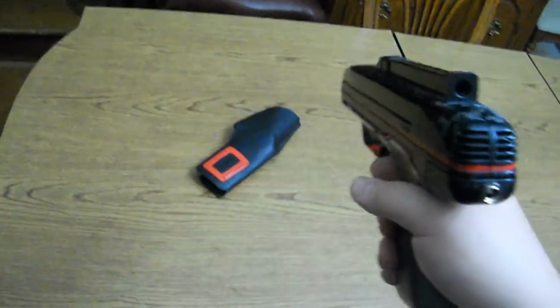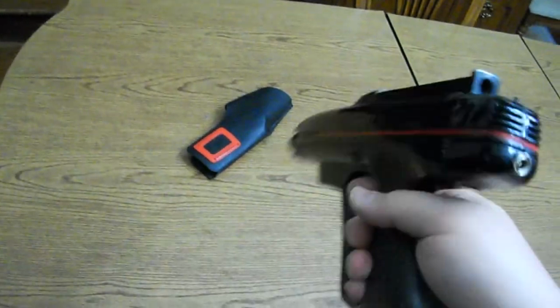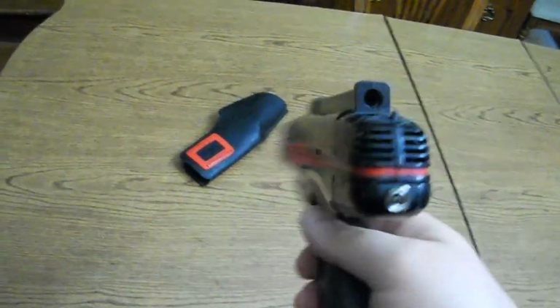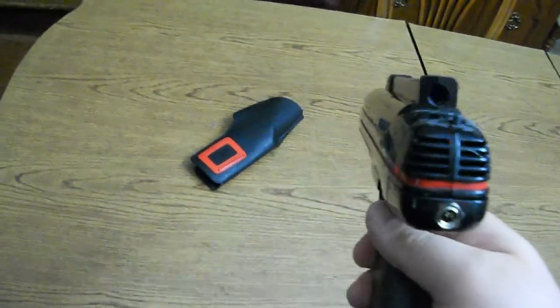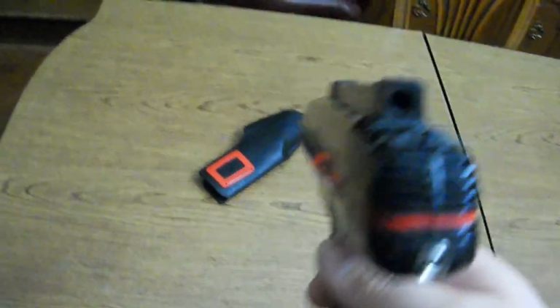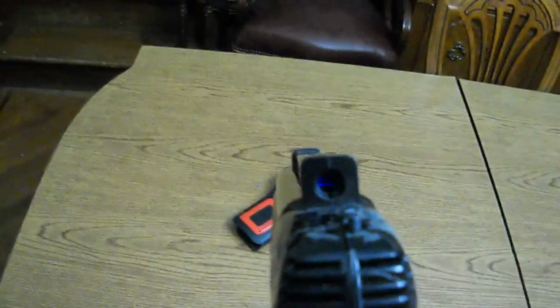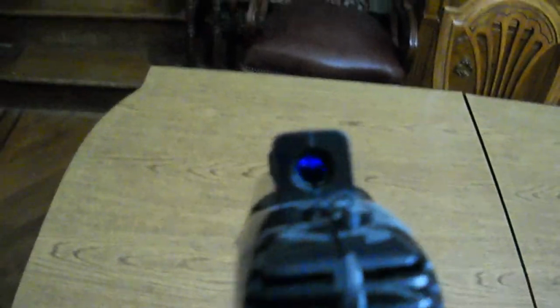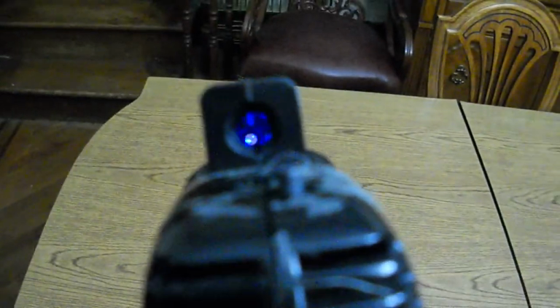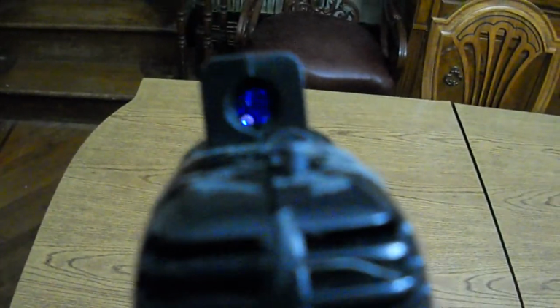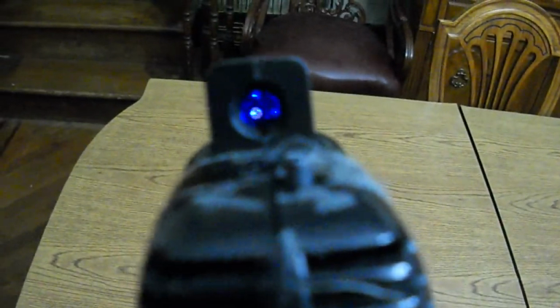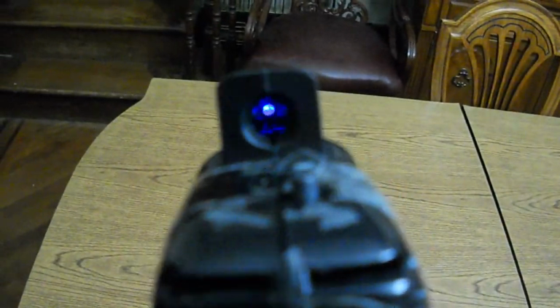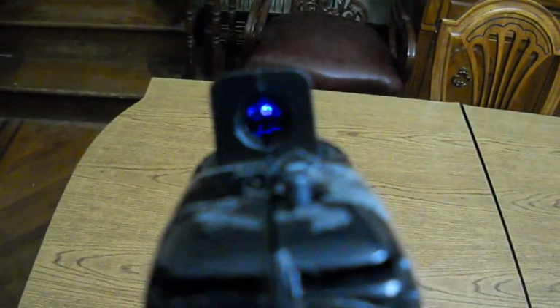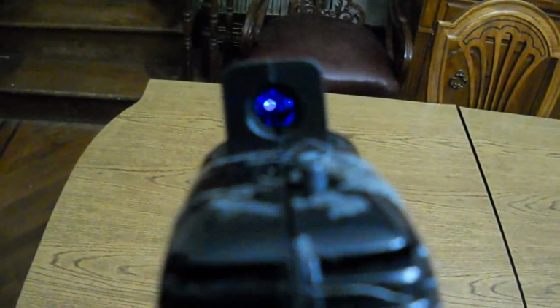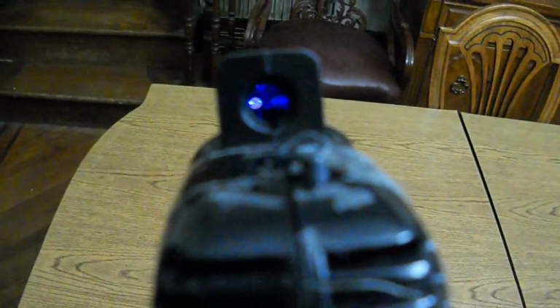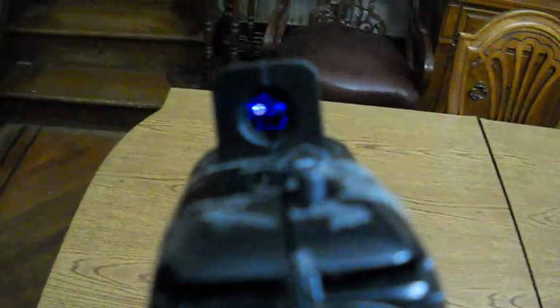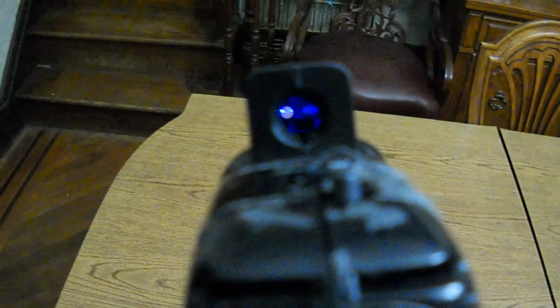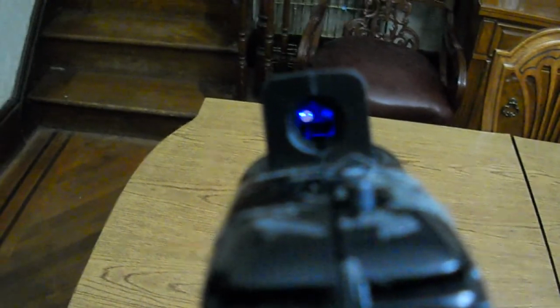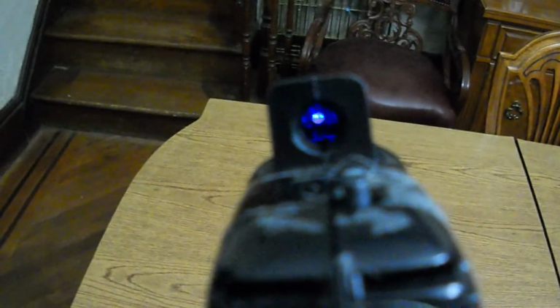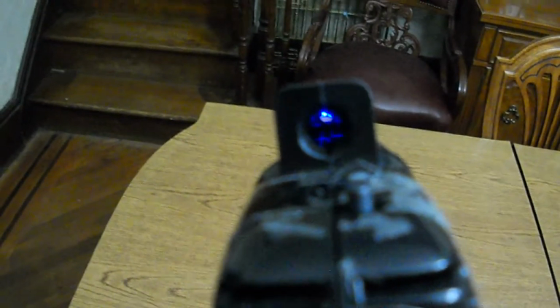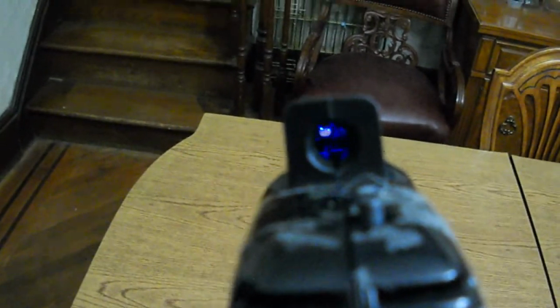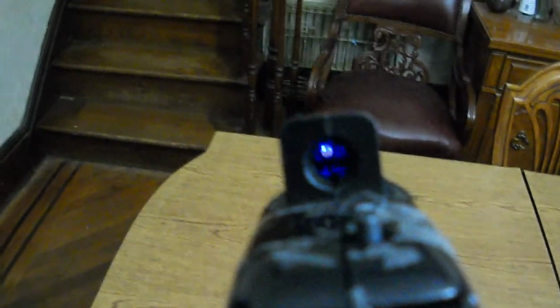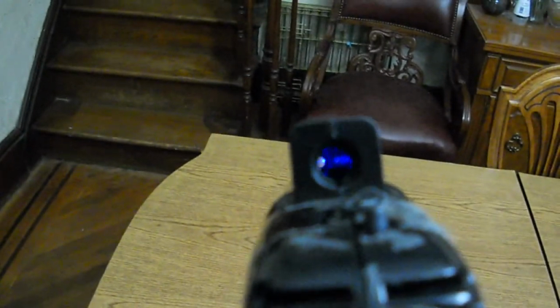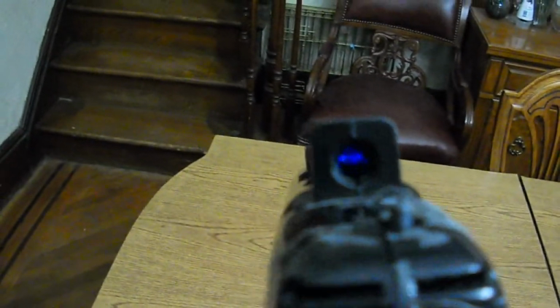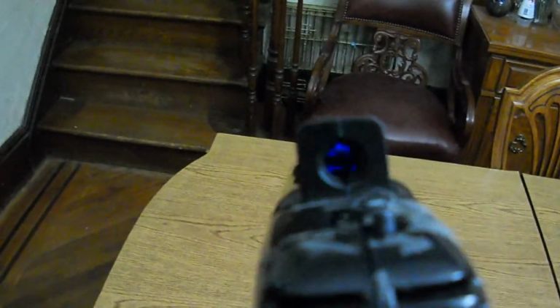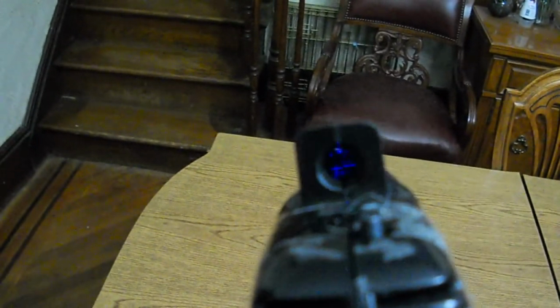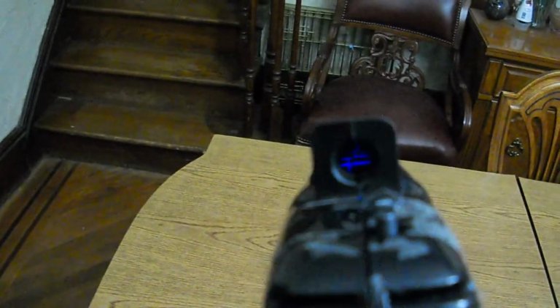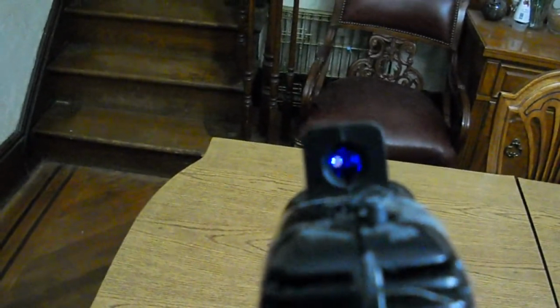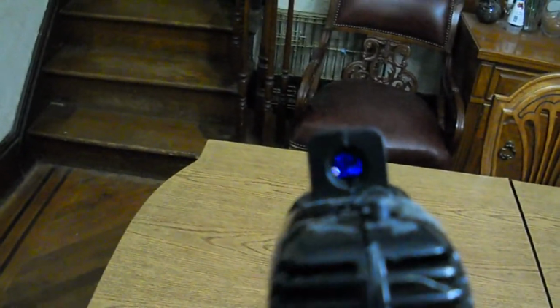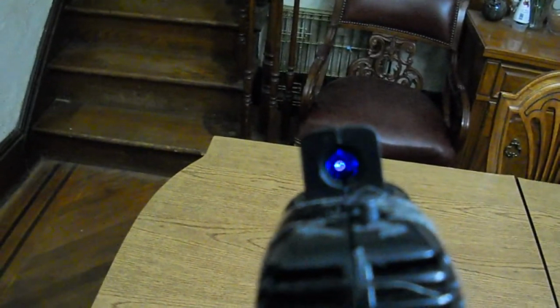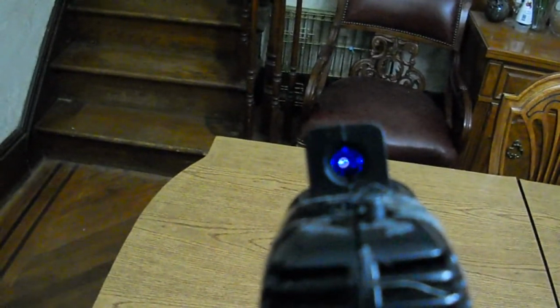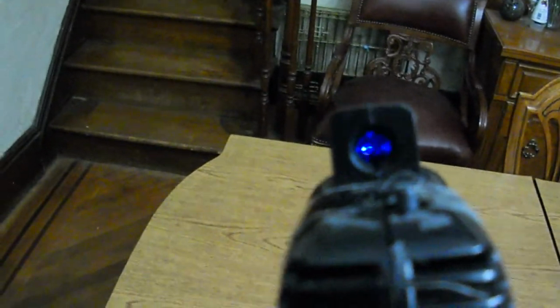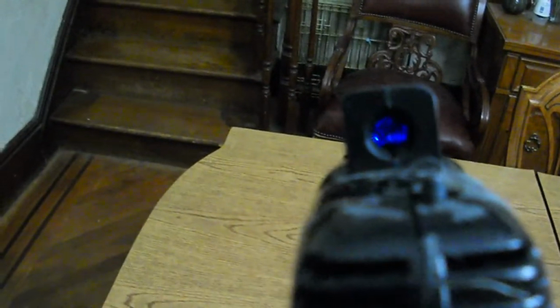Full blown speaker, and I actually kept the red dot sight in the laser tag gun intact. However, I replaced it with a blue LED, so it gives you a blue dot sight.